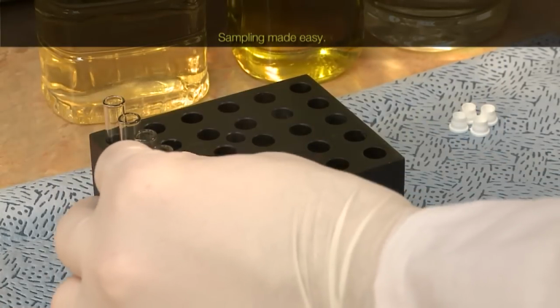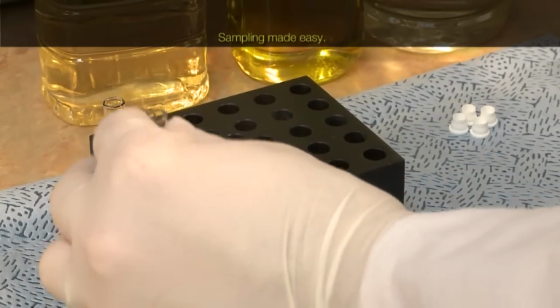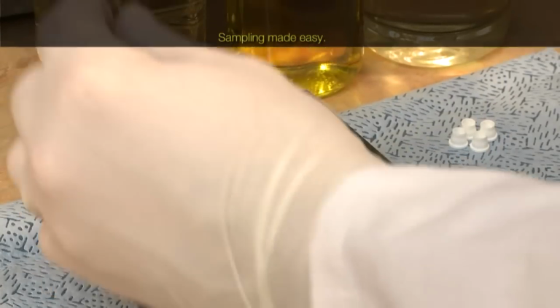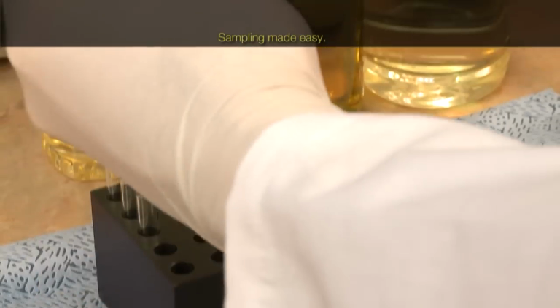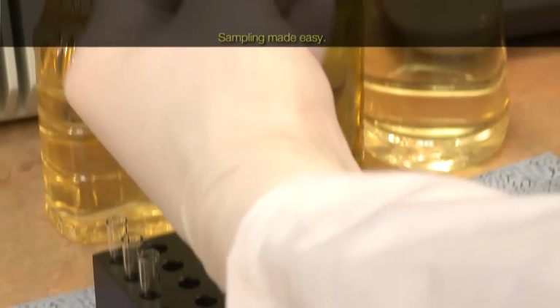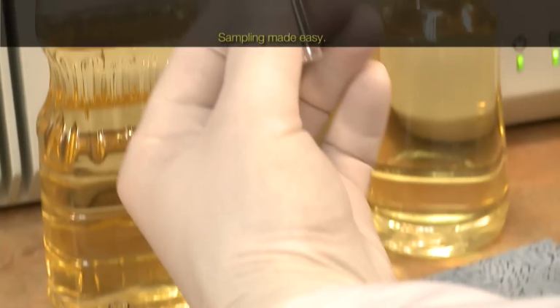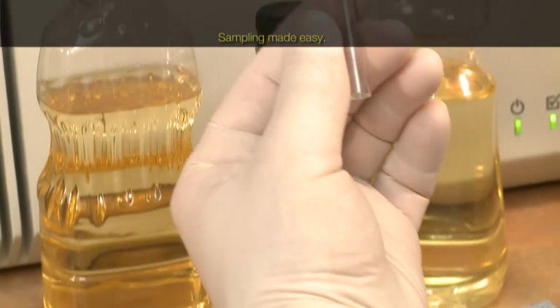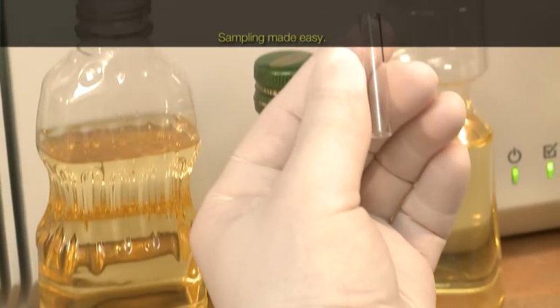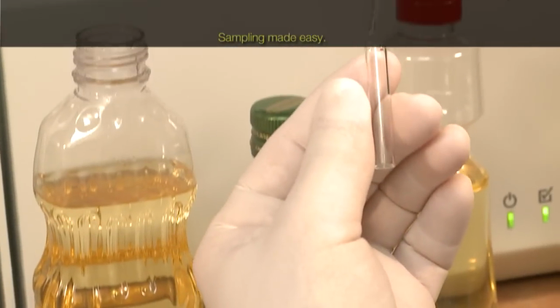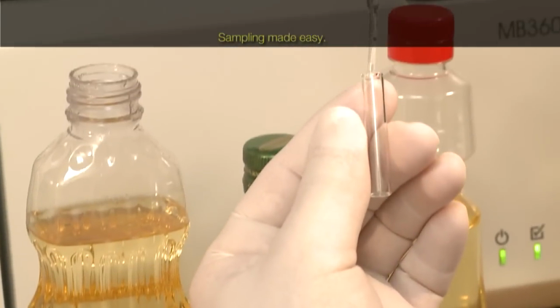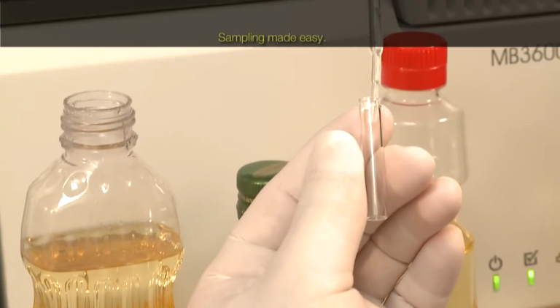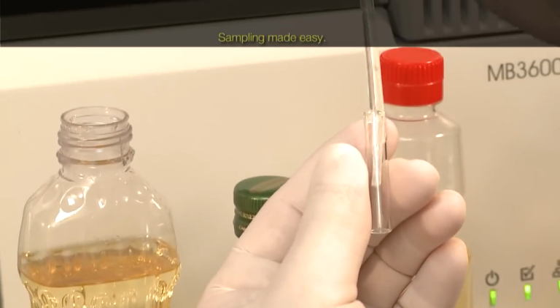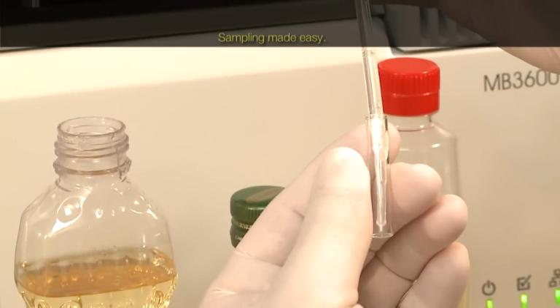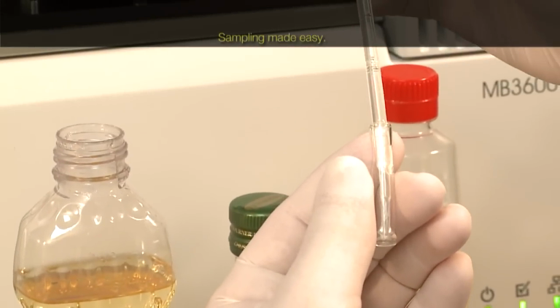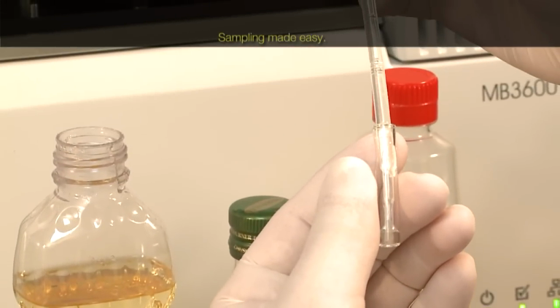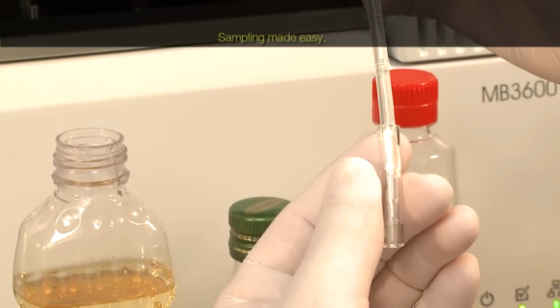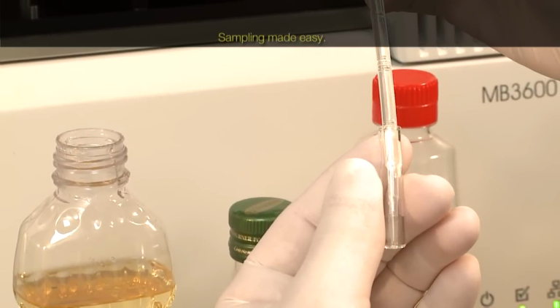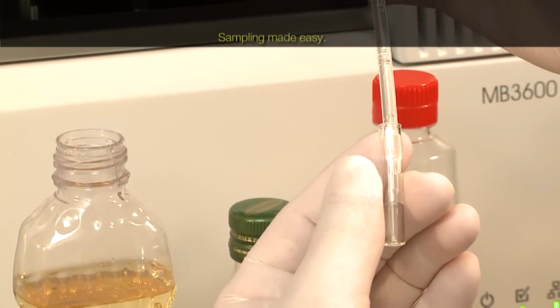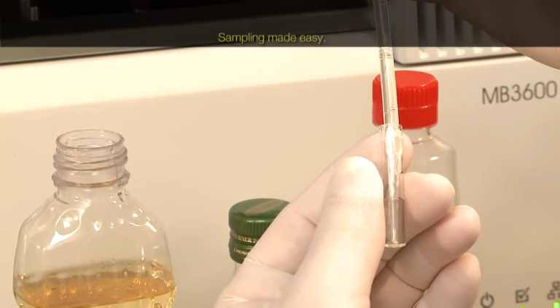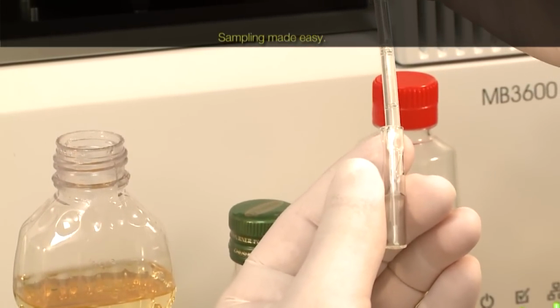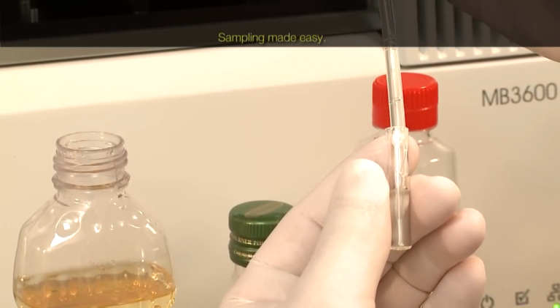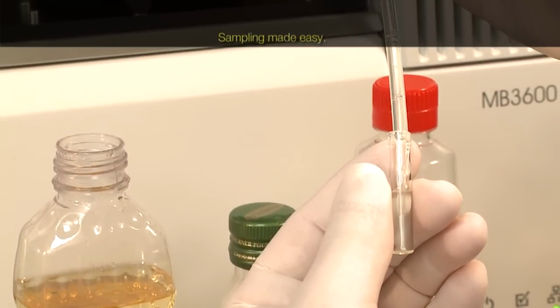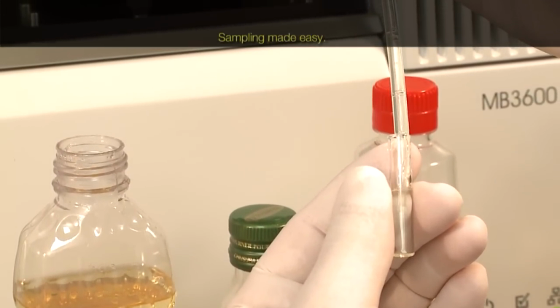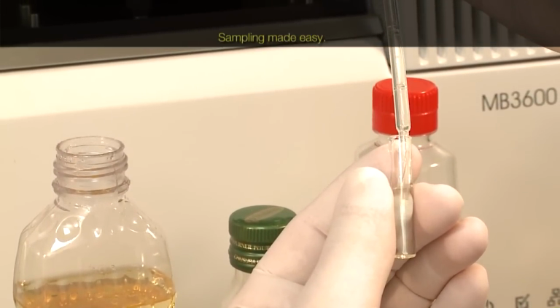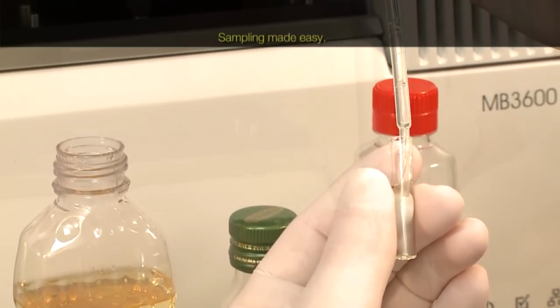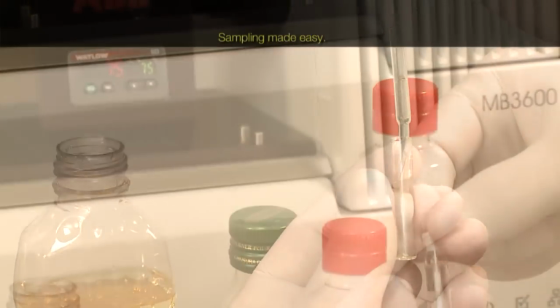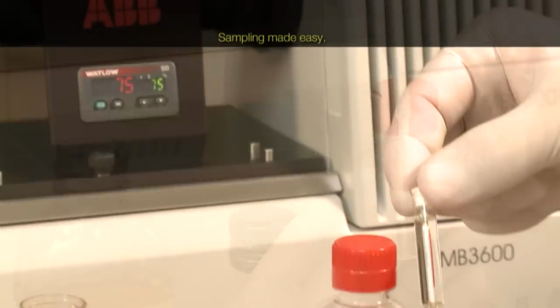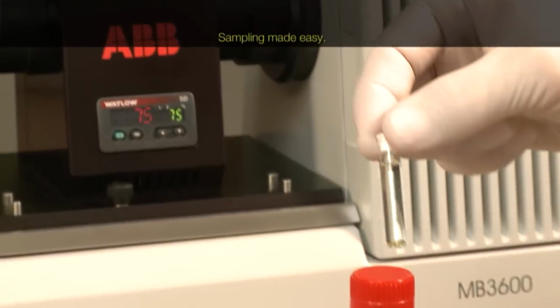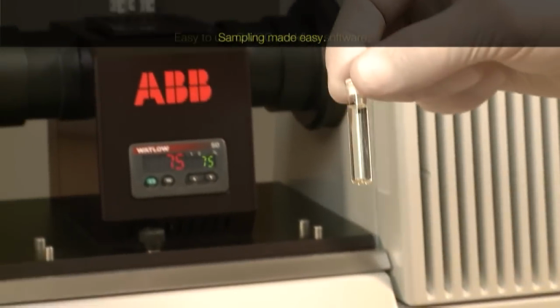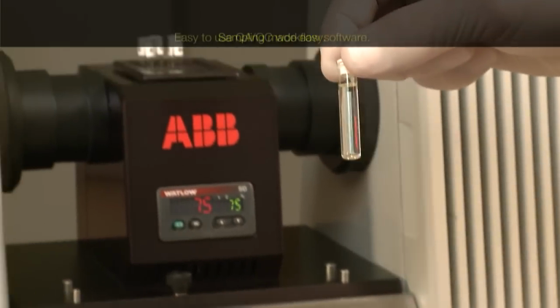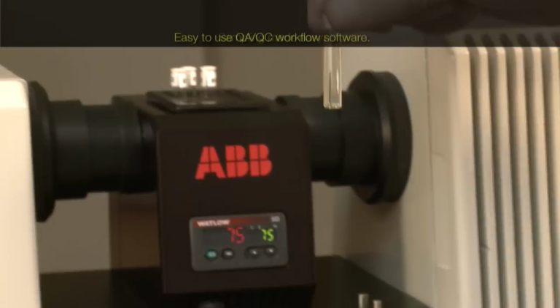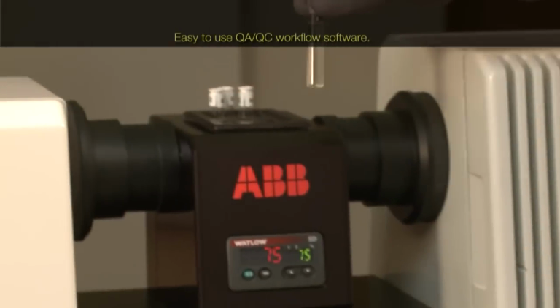The sampling is easily done by using heated disposable glass vials for oils and fats, which eliminate sample cell cleaning.